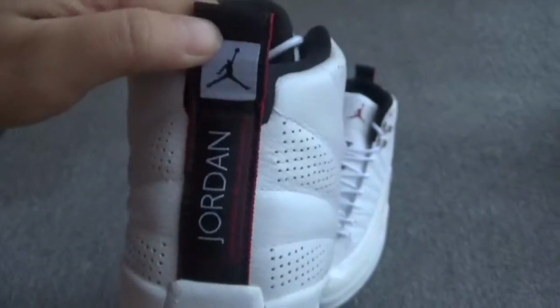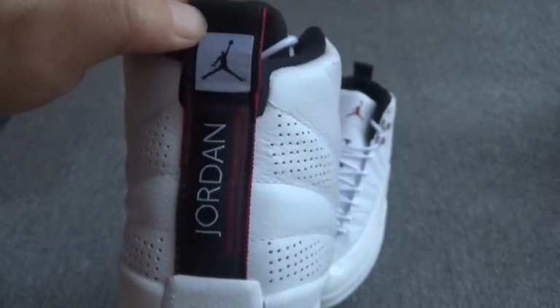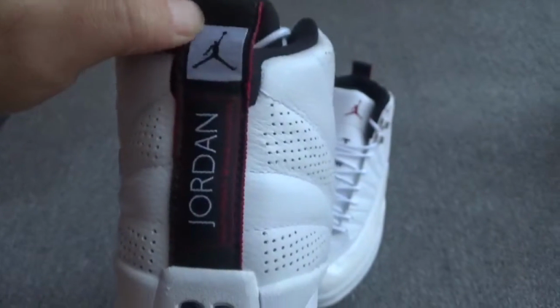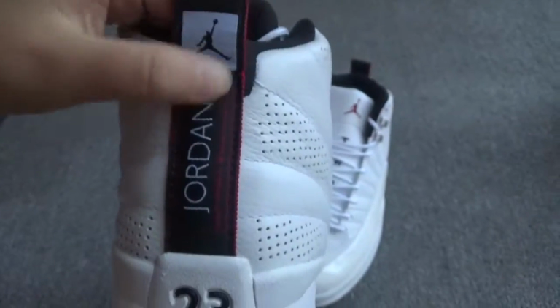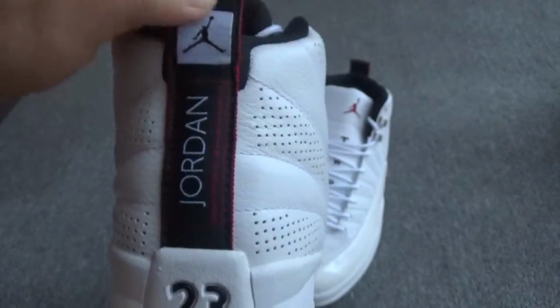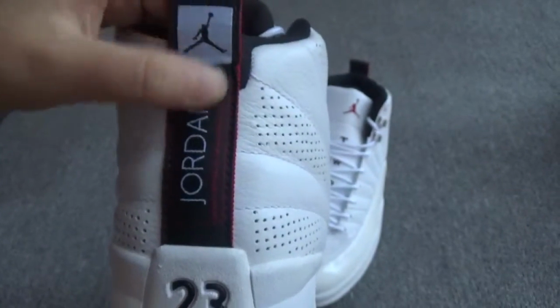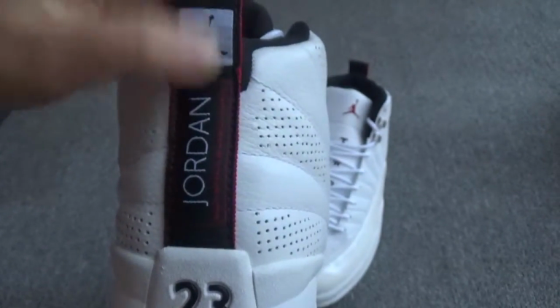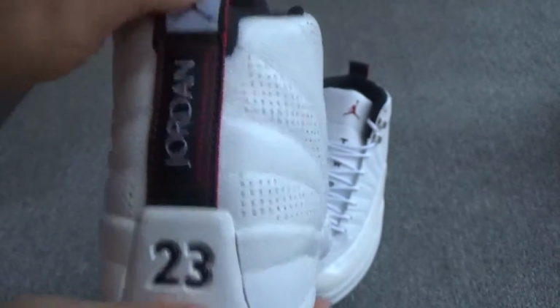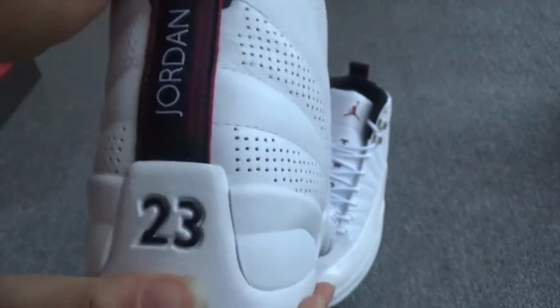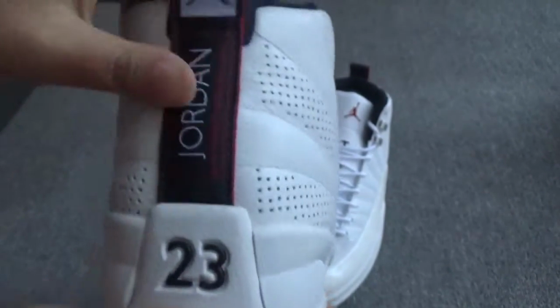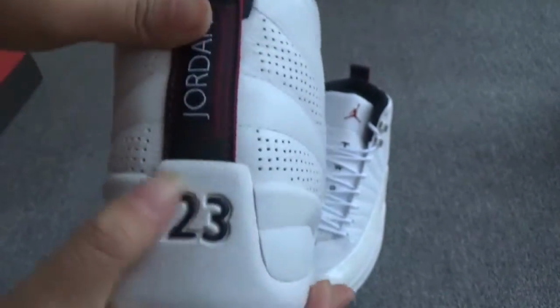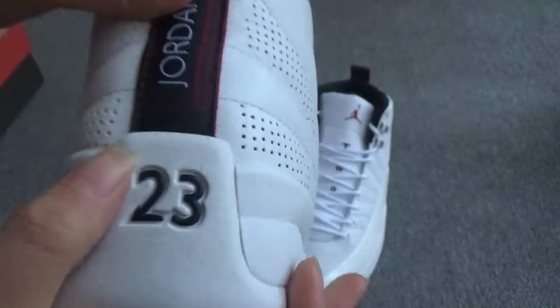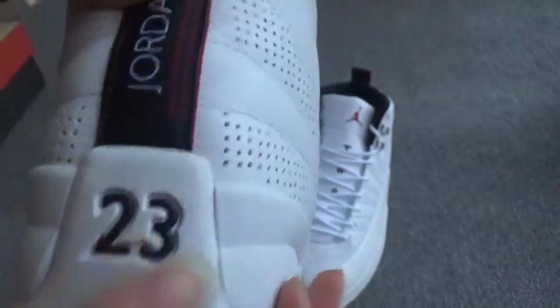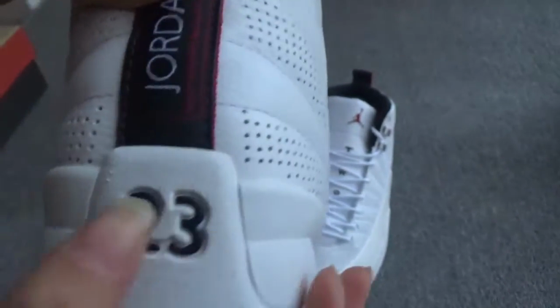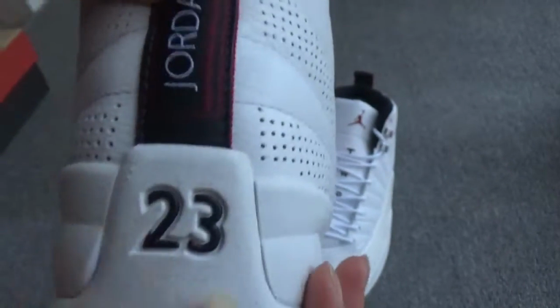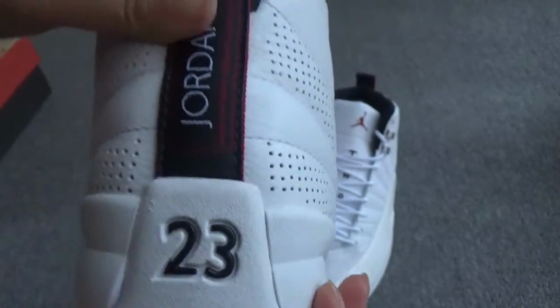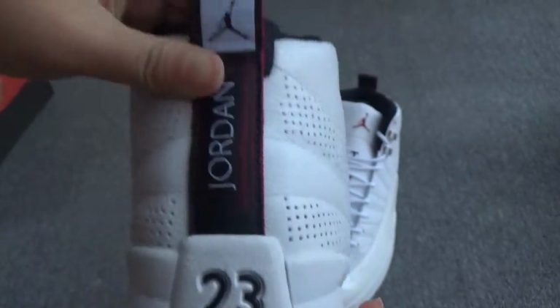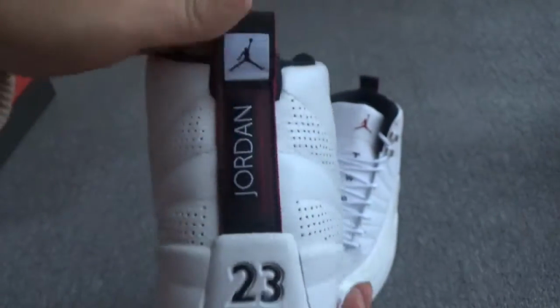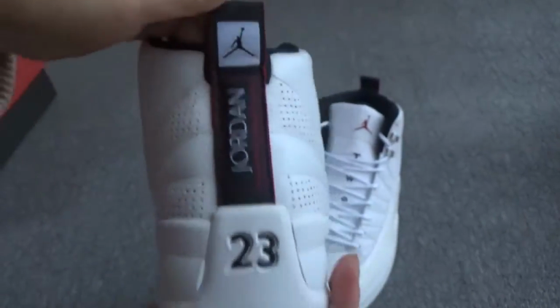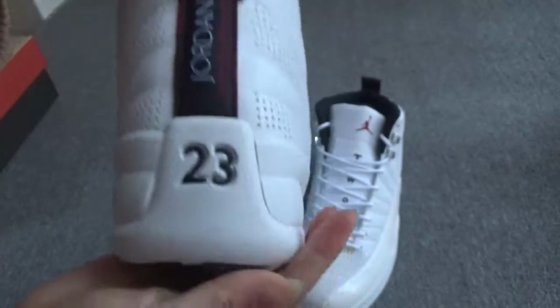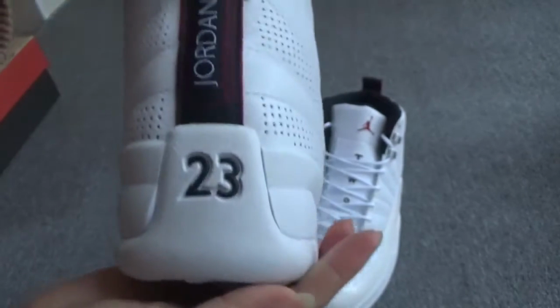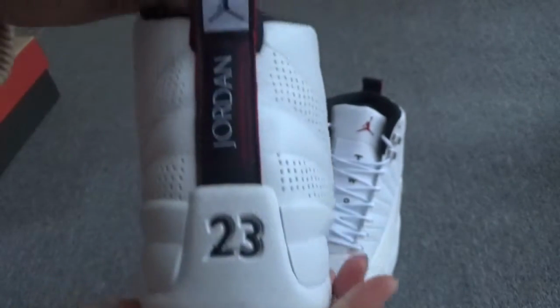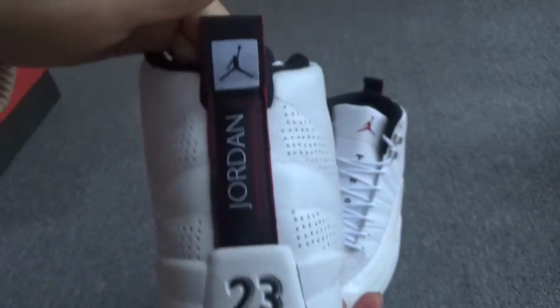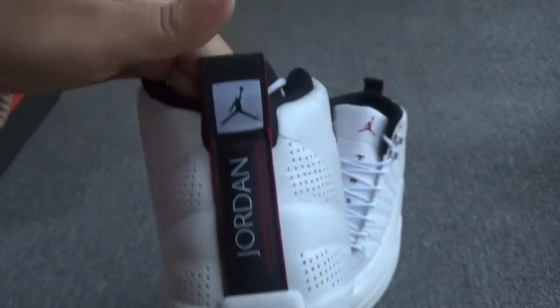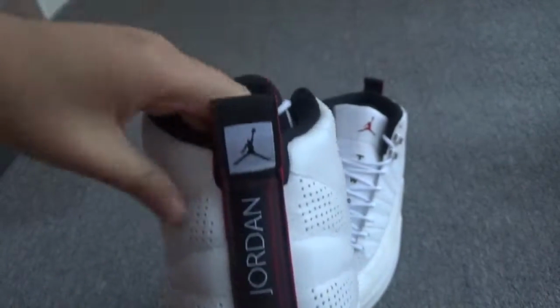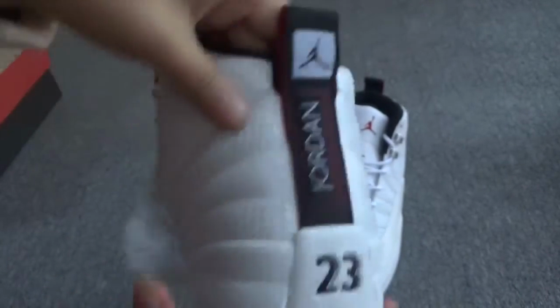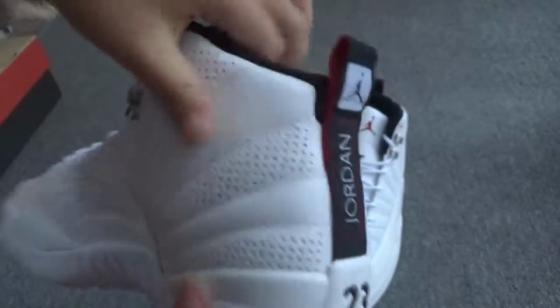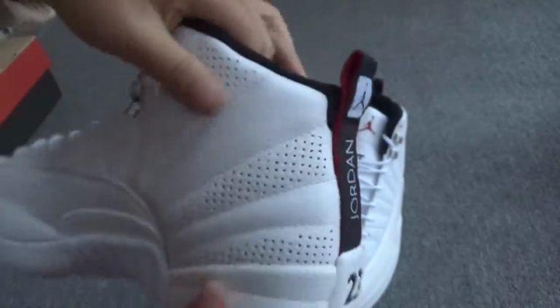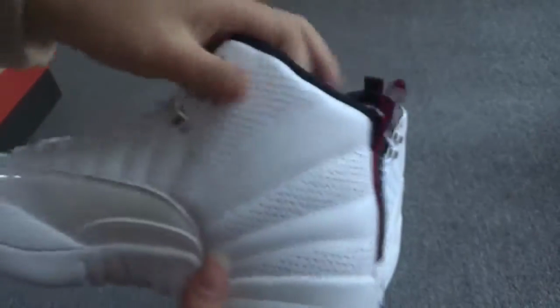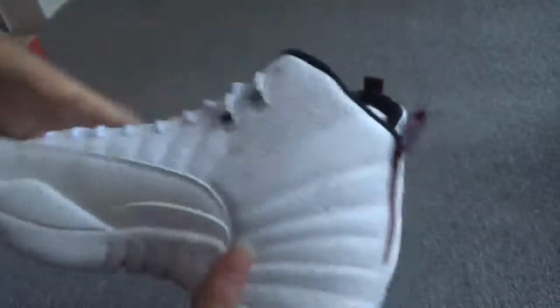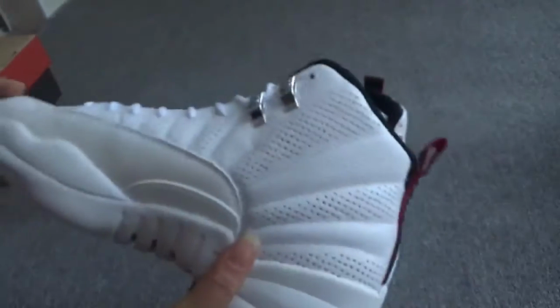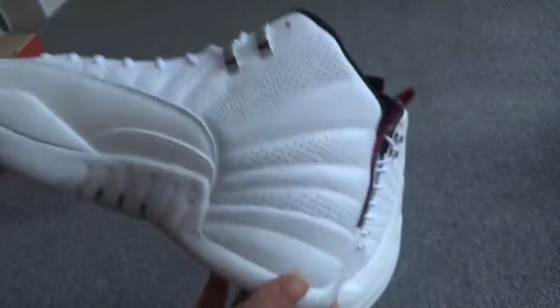Check the back — you can see the Jordan letters, and the white German logo. Here, two, three — clear. Okay, the other side.